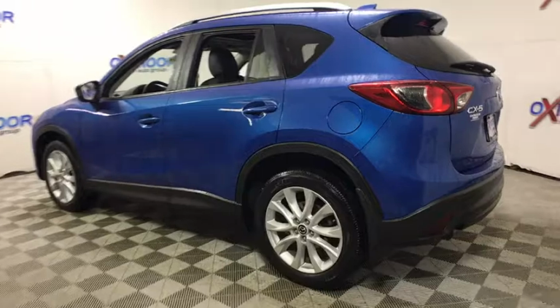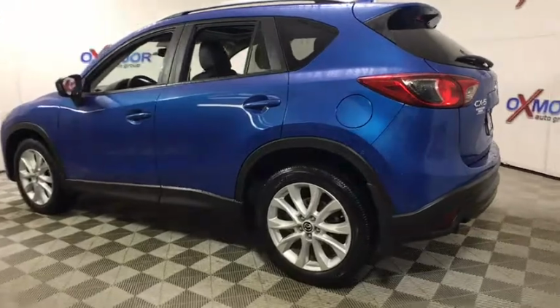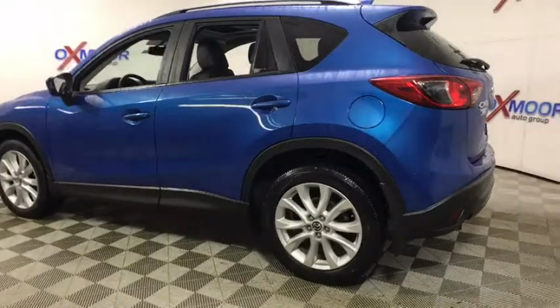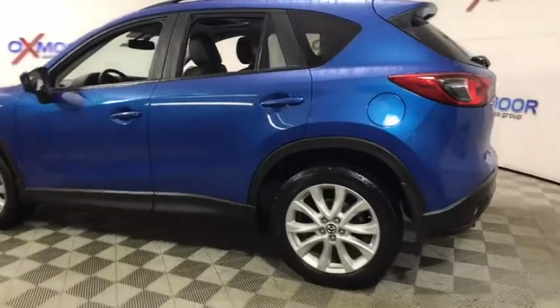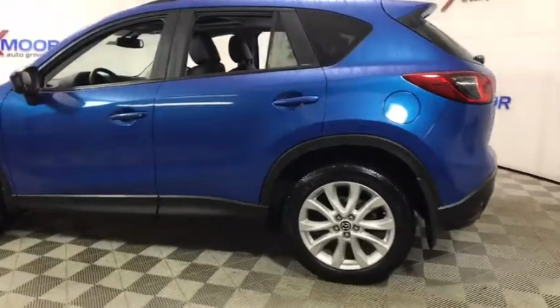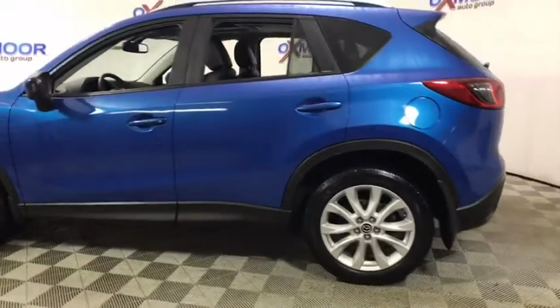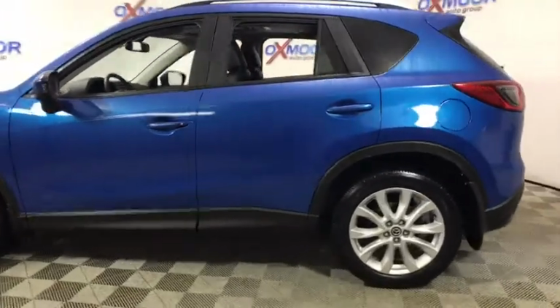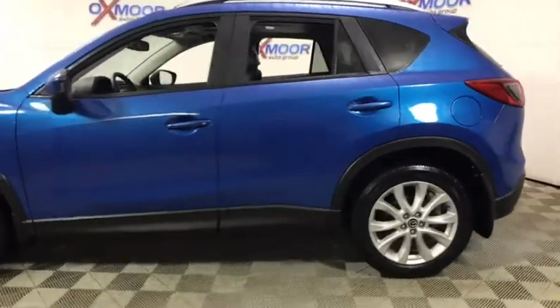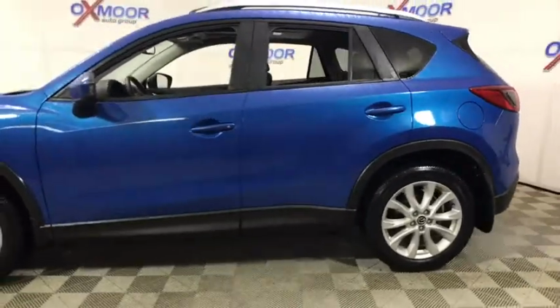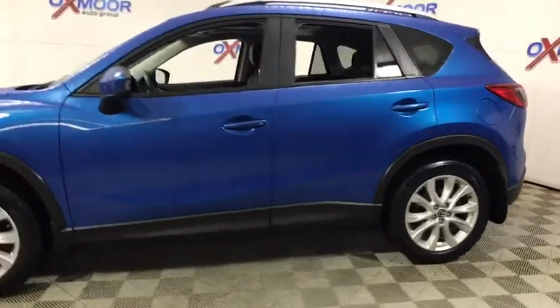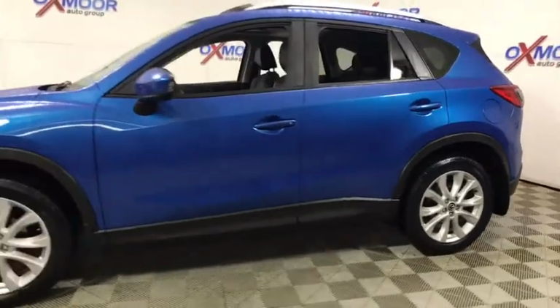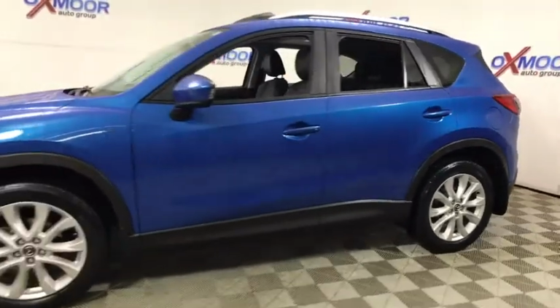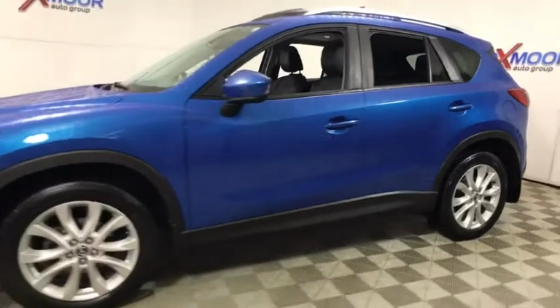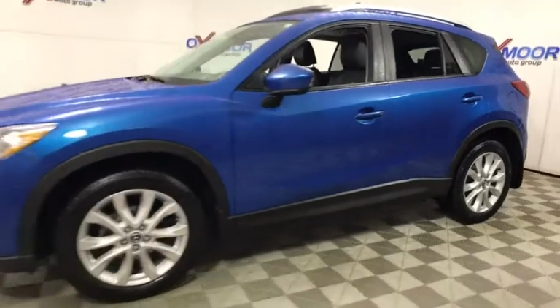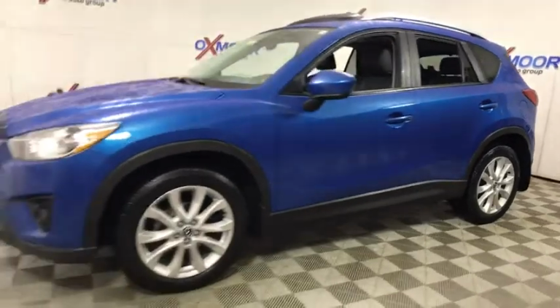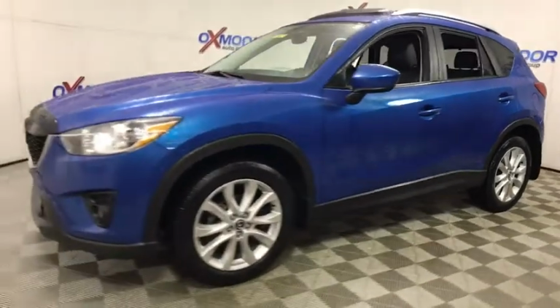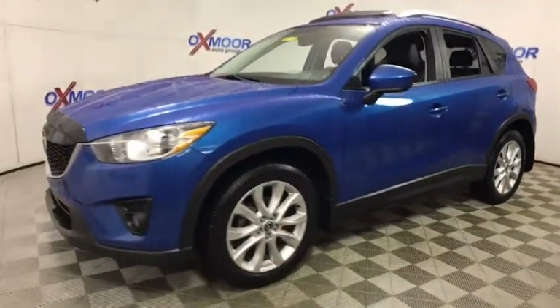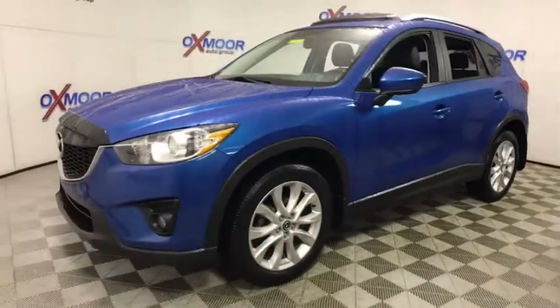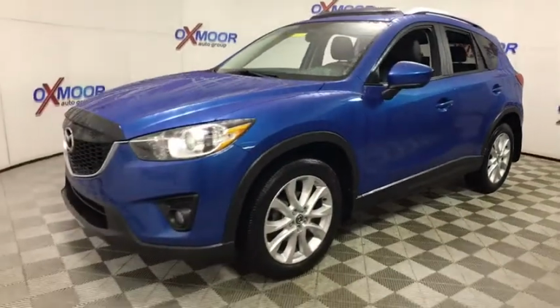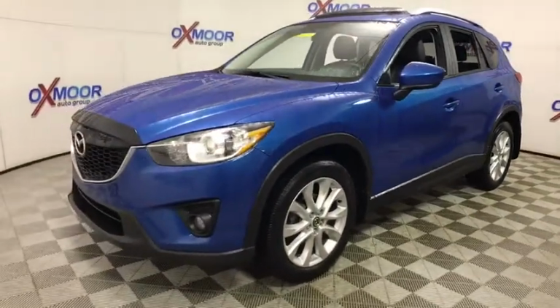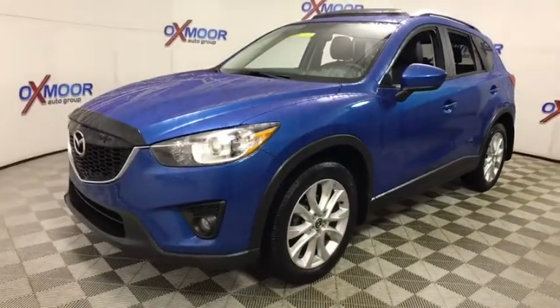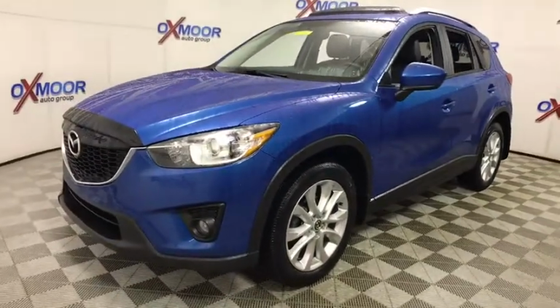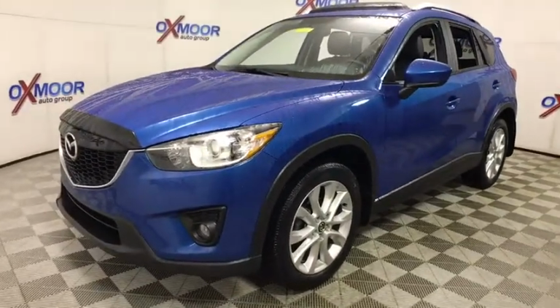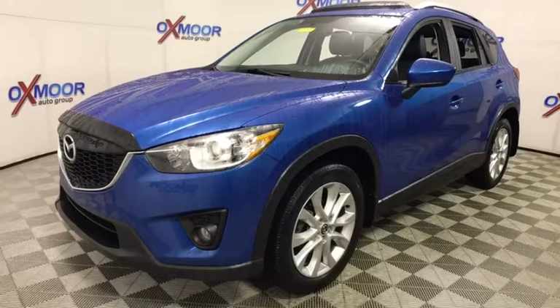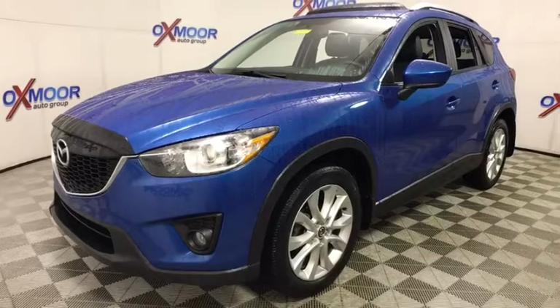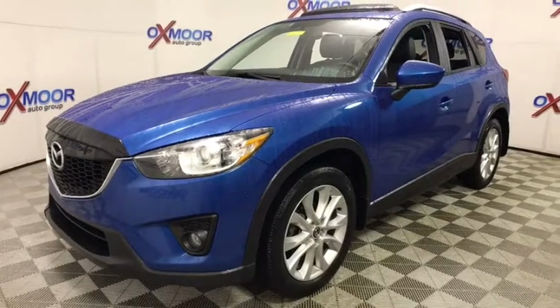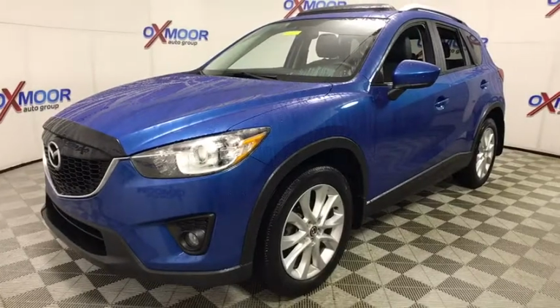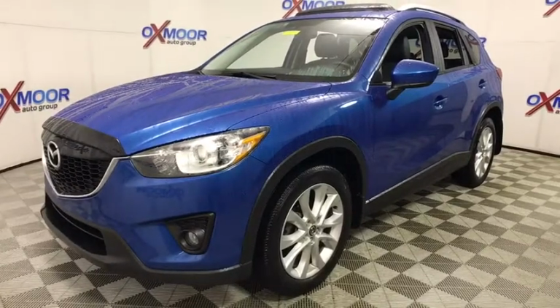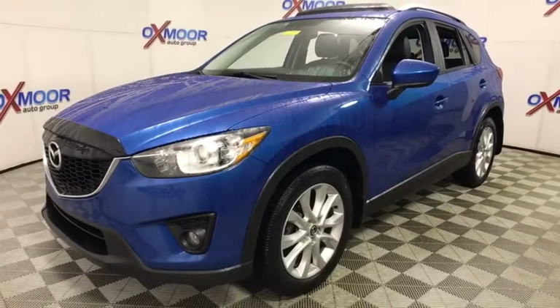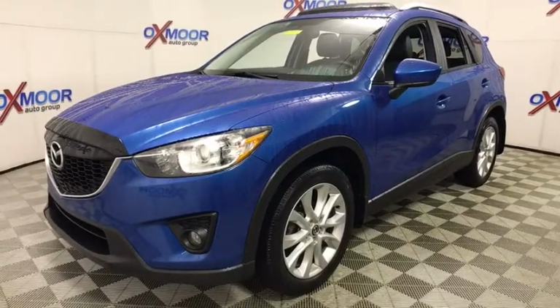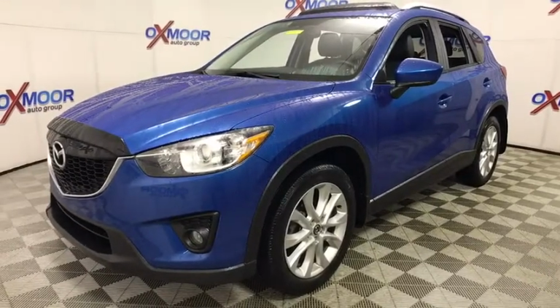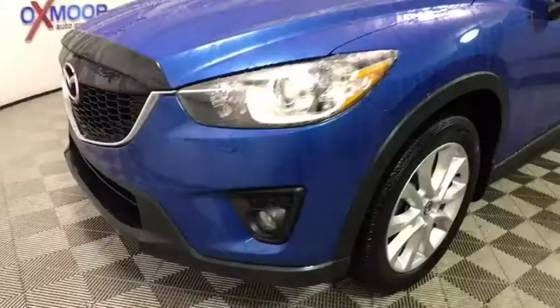The 2013 Mazda CX-5. With its fuel-efficient engine, engaging driving experience, and daring styling, the Mazda CX-5 is a good pick for those seeking a sporty yet thrifty crossover SUV.